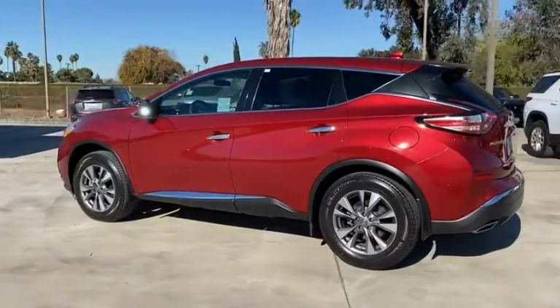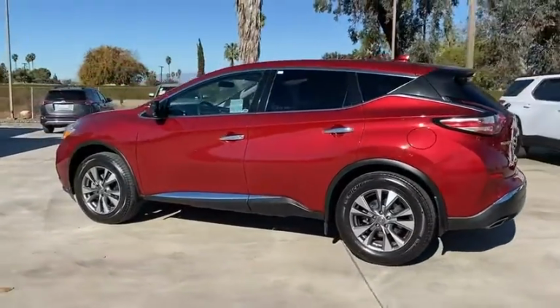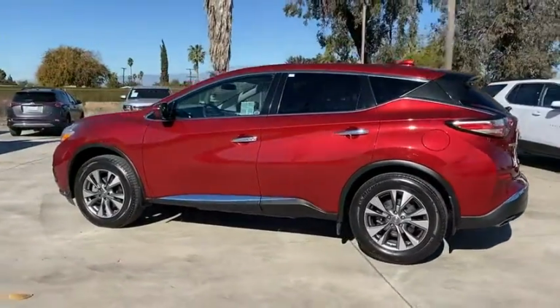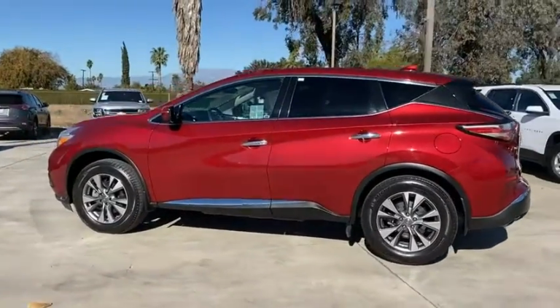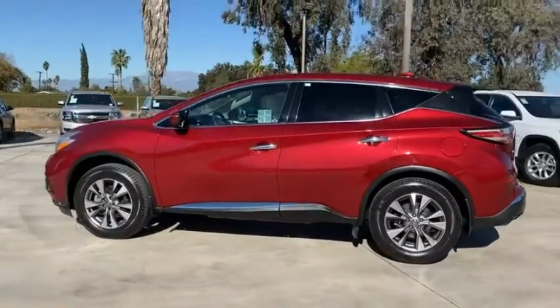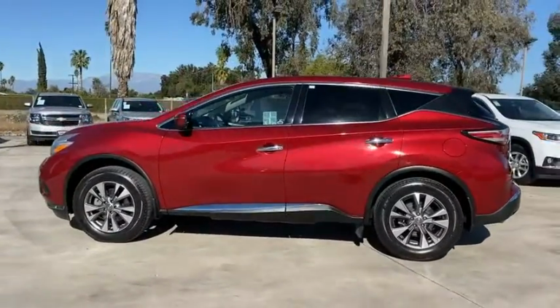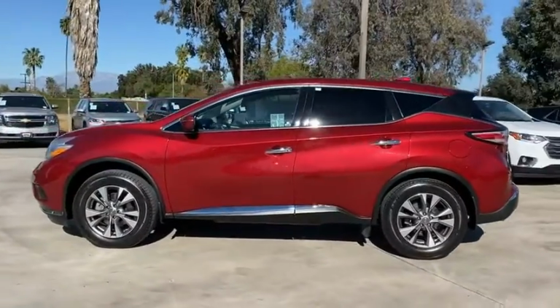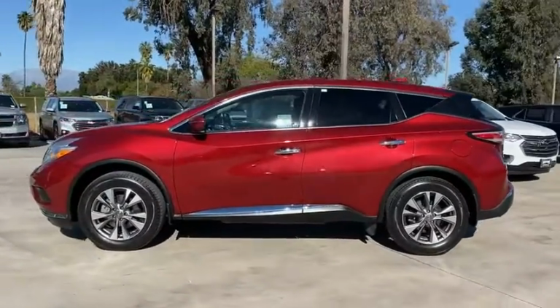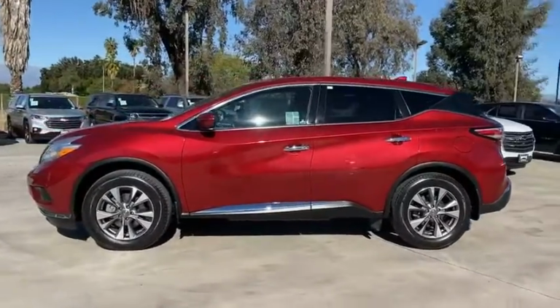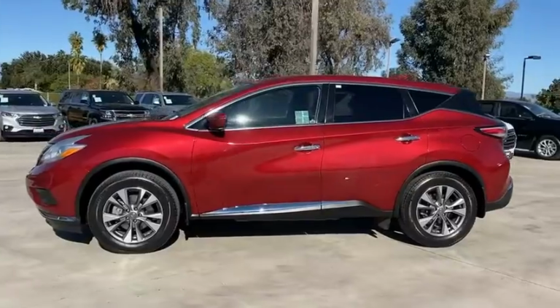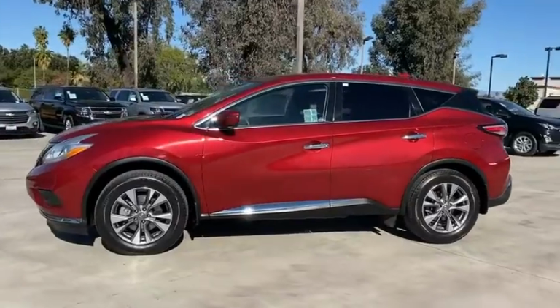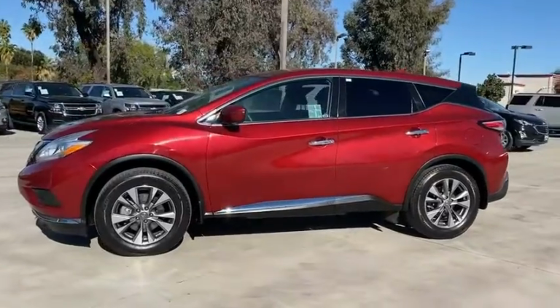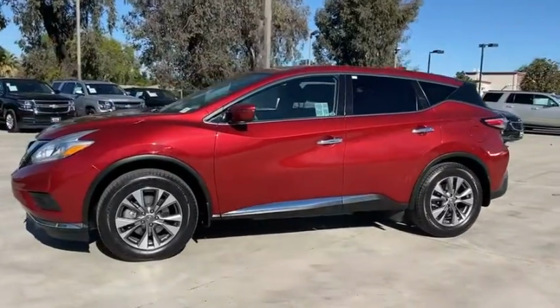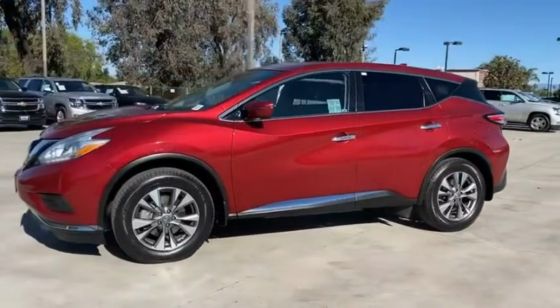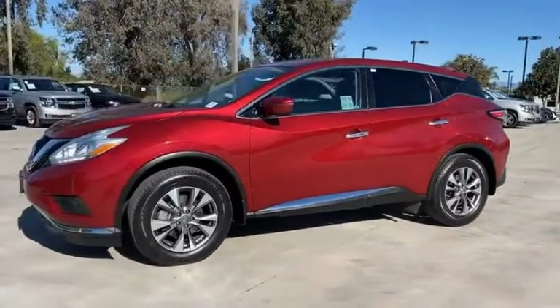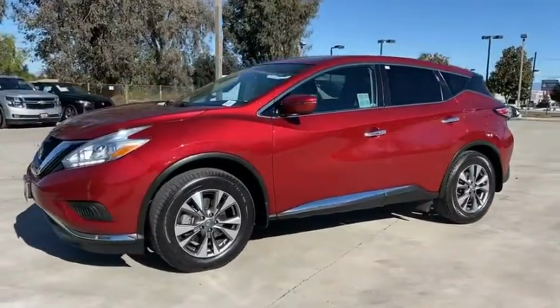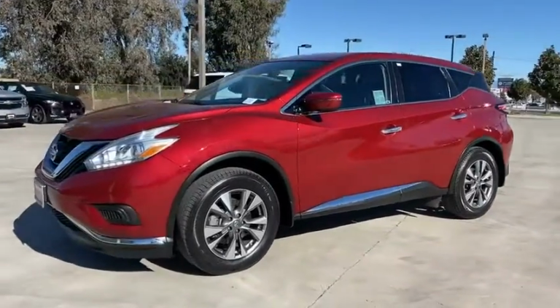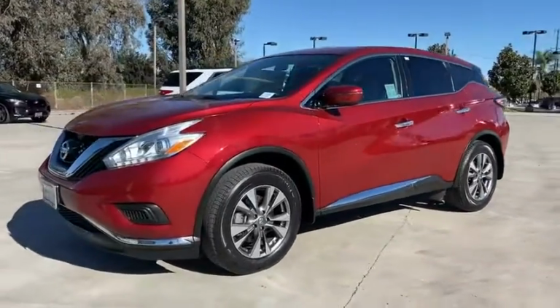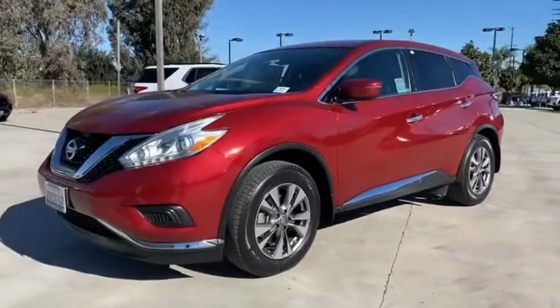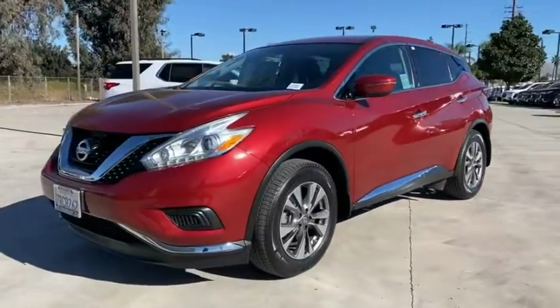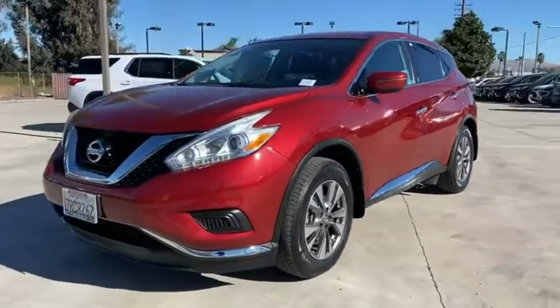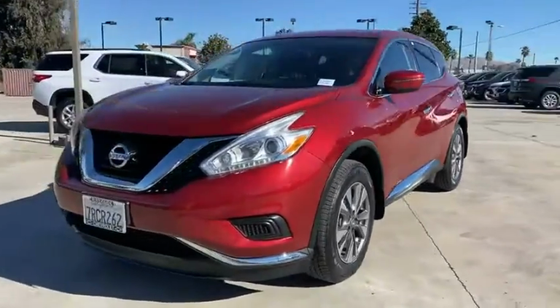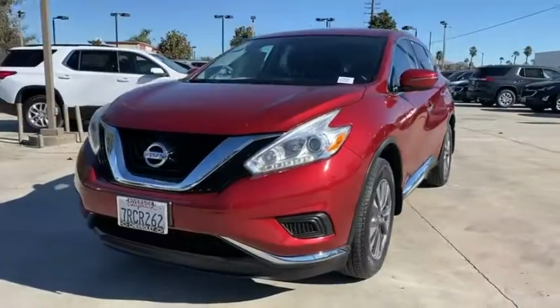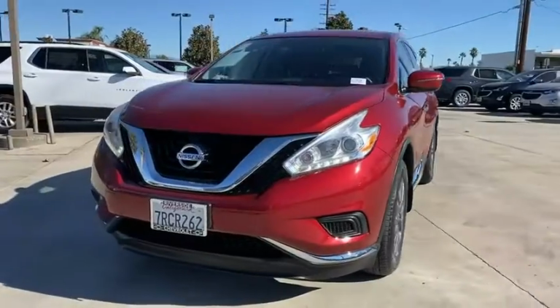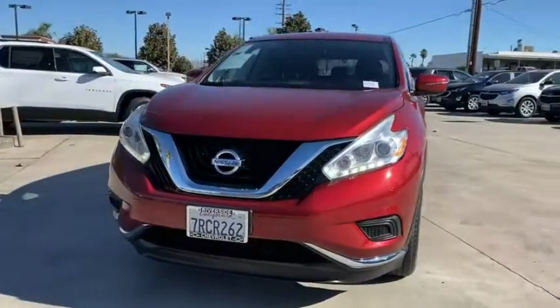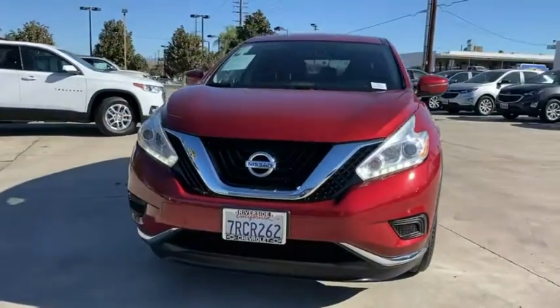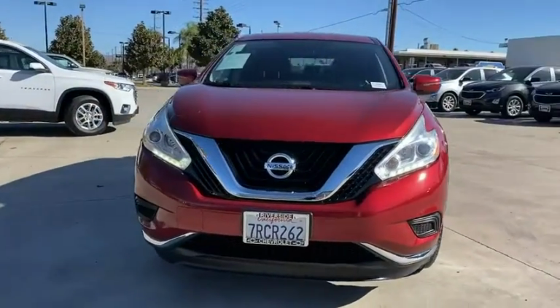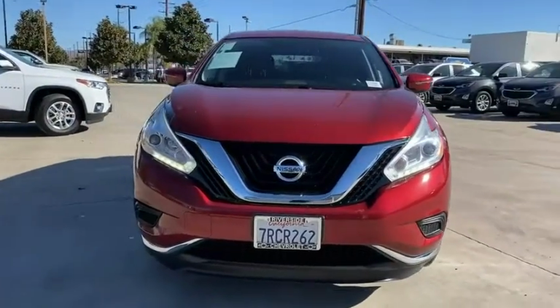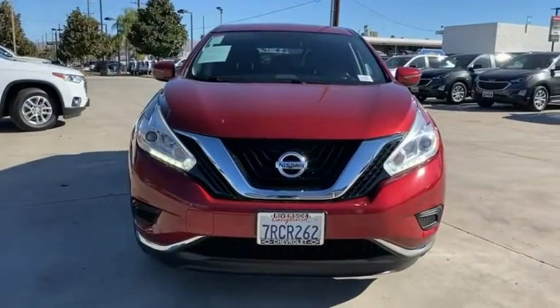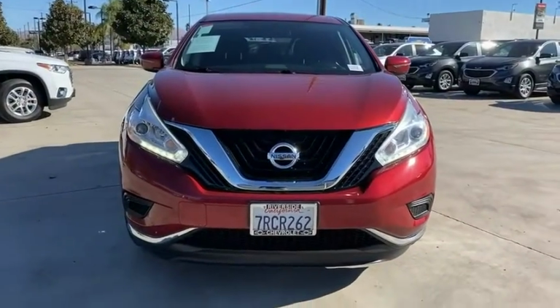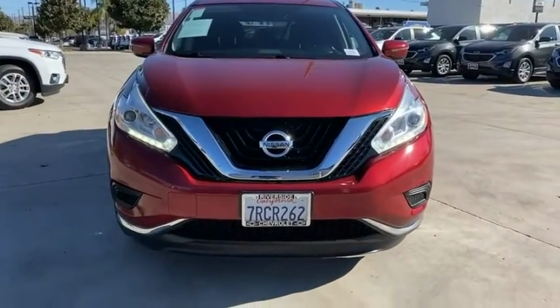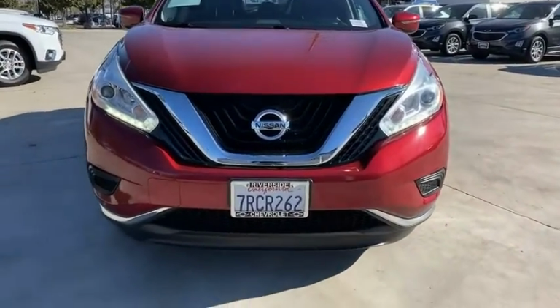Here are some of this vehicle's great options: traction control, backup camera, dual airbags, alloy wheels, power steering, AM/FM stereo with CD player, and four-wheel disc brakes.